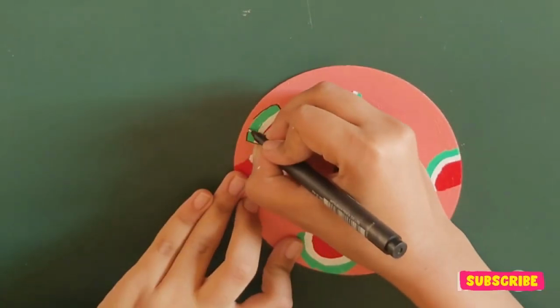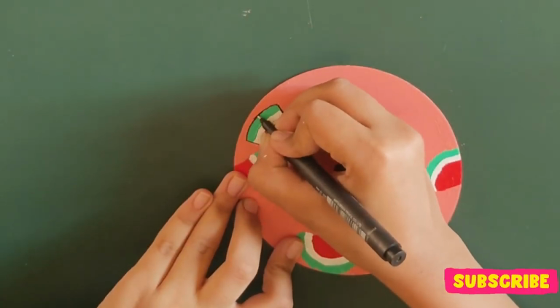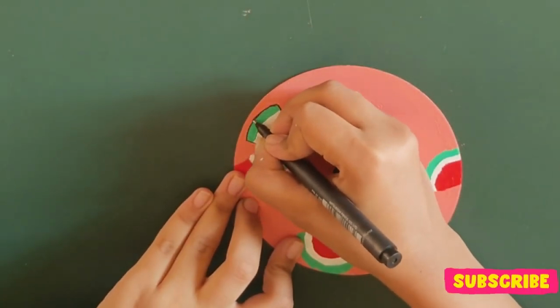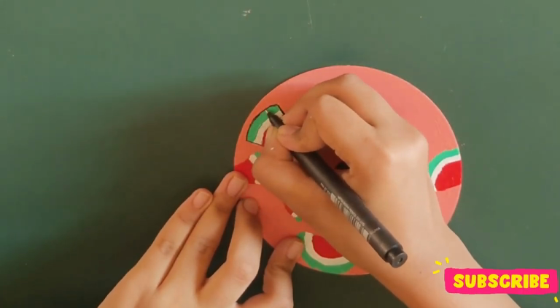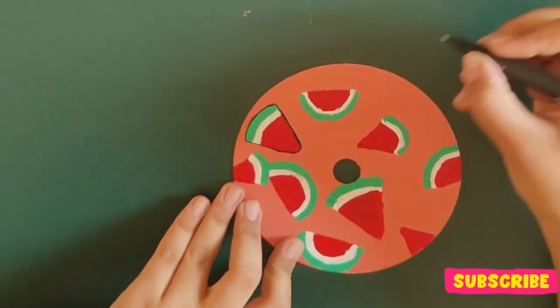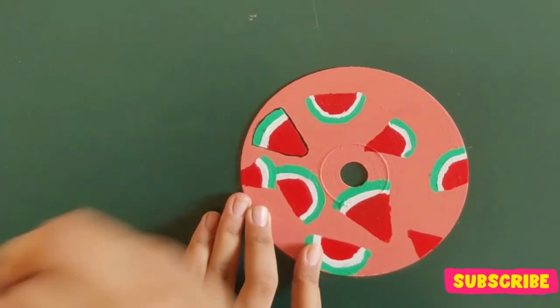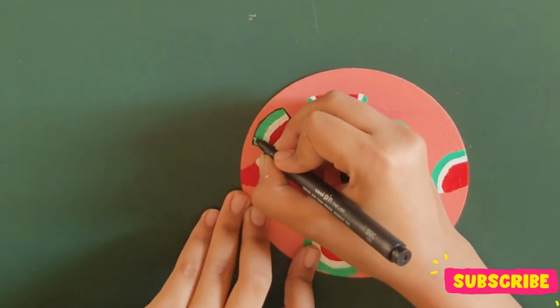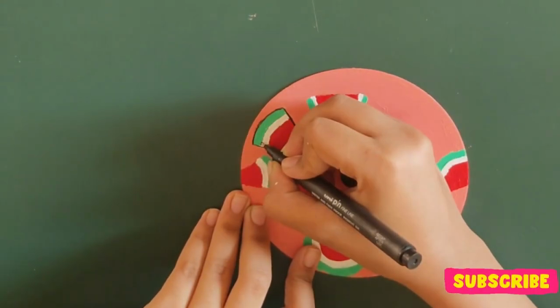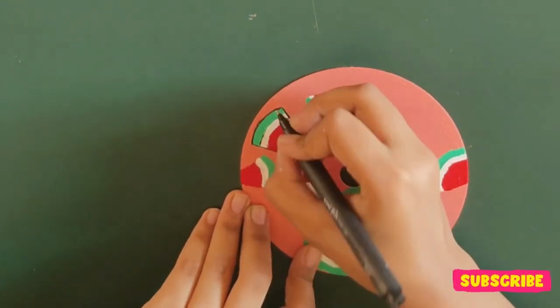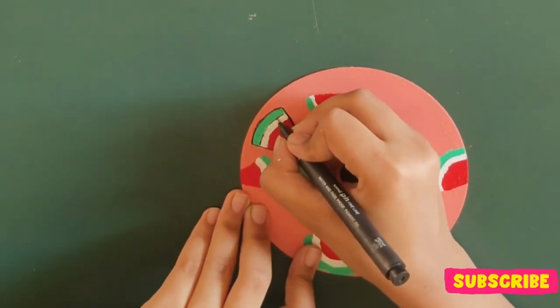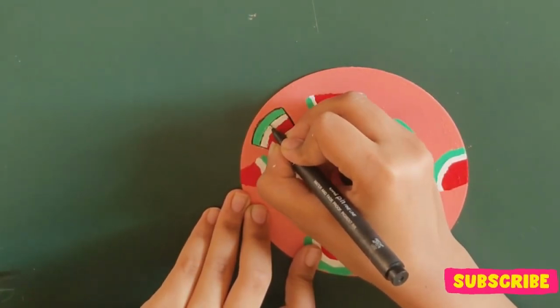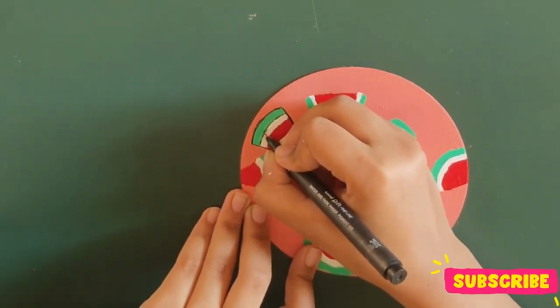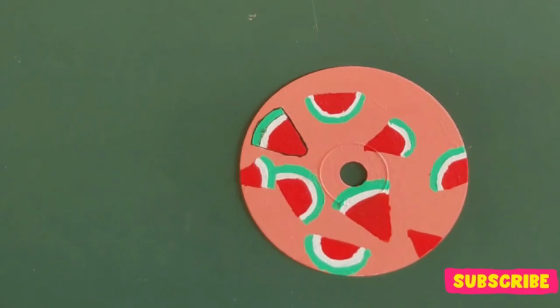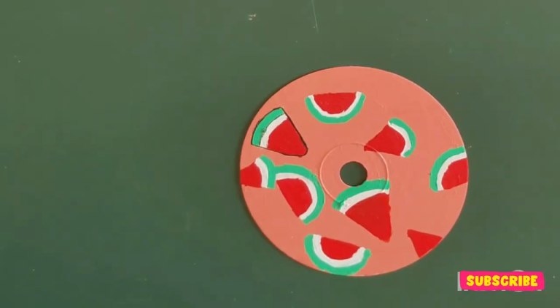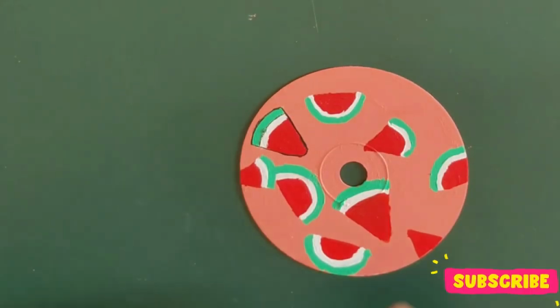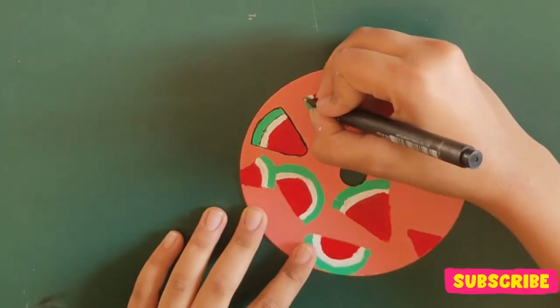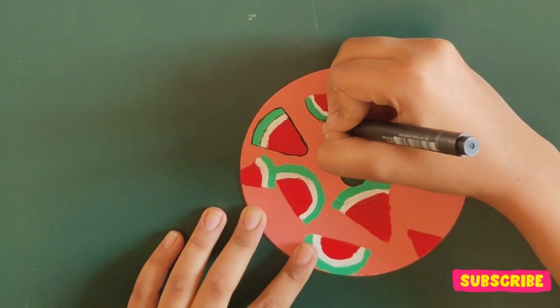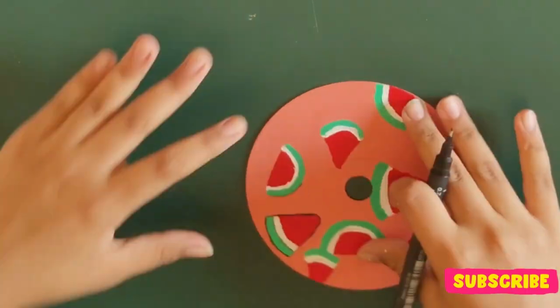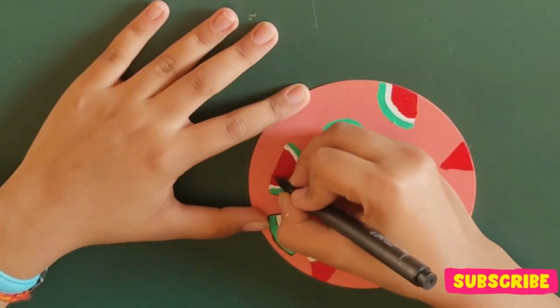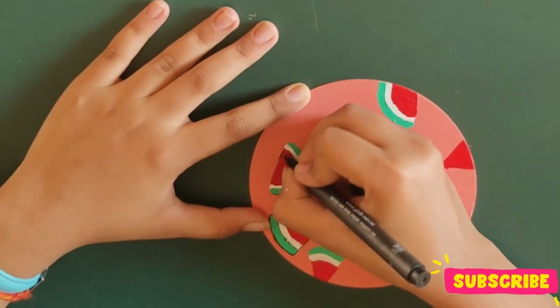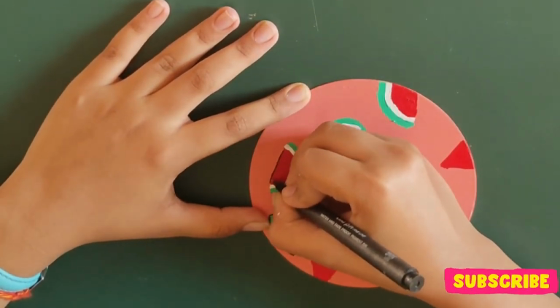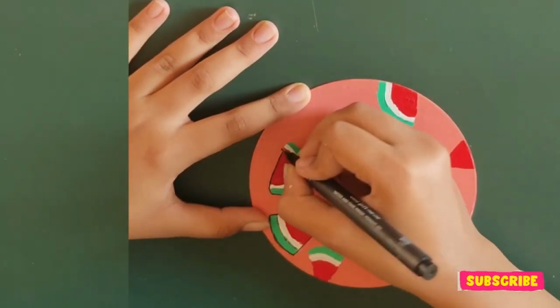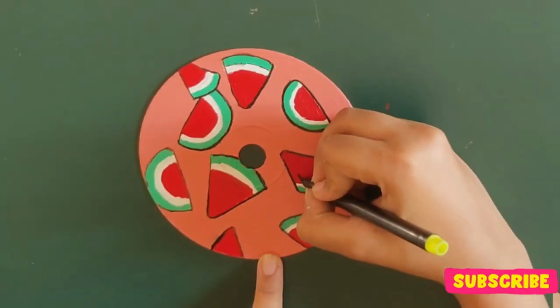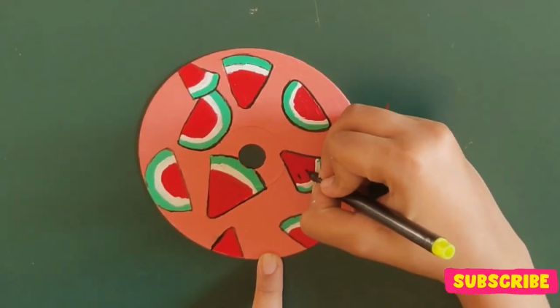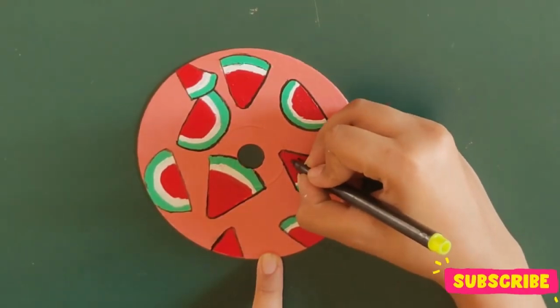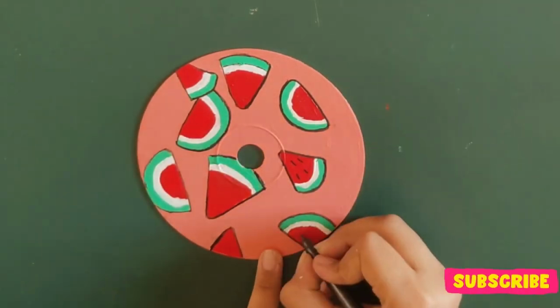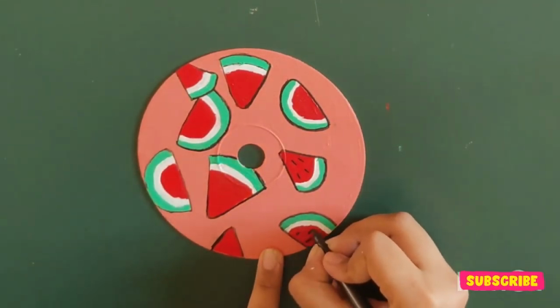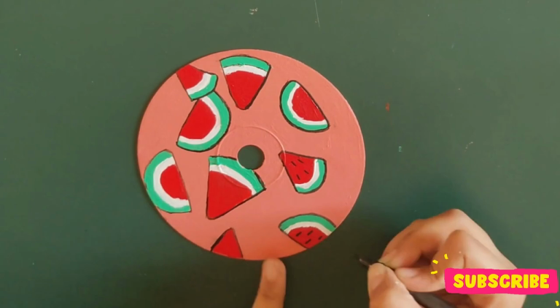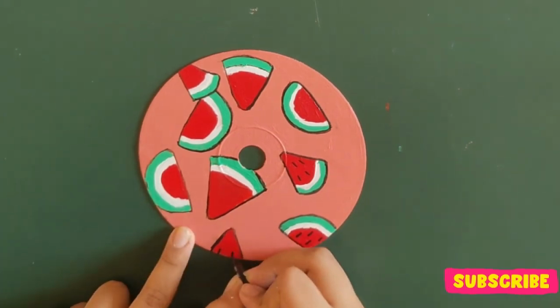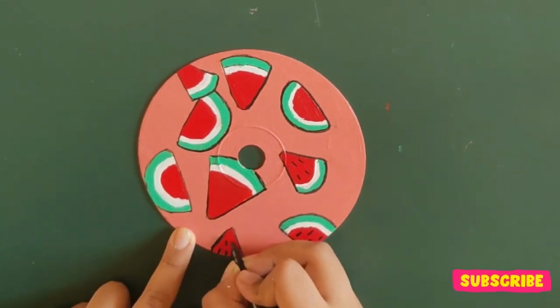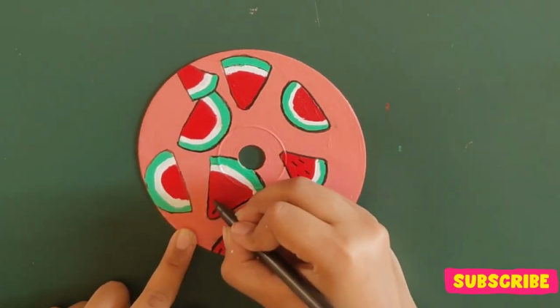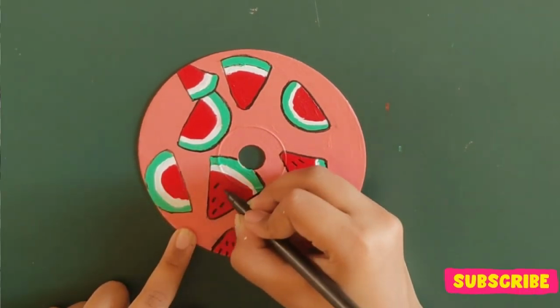I decided to do the borders only because the fine tip marker didn't work well on this surface, so in the end I had to use a black sketch pen. Using the same marker, I drew some seeds — and here is the final piece.